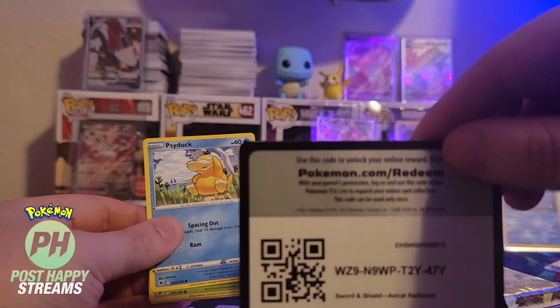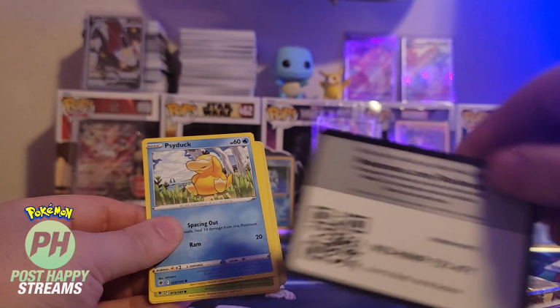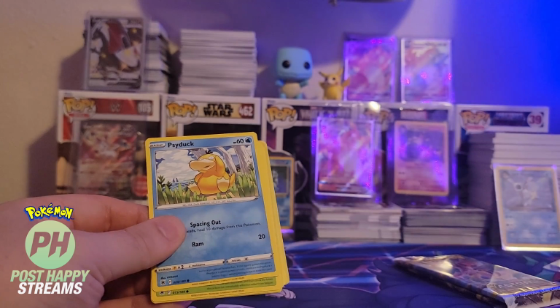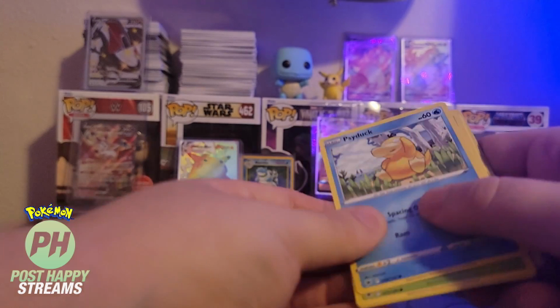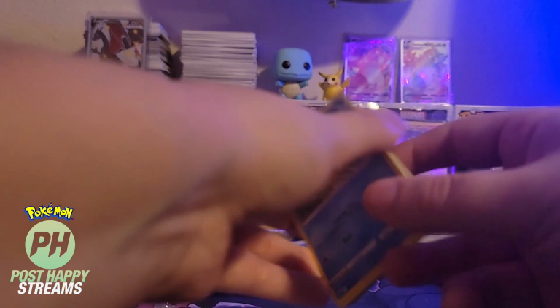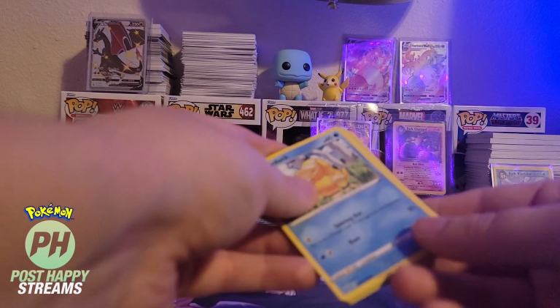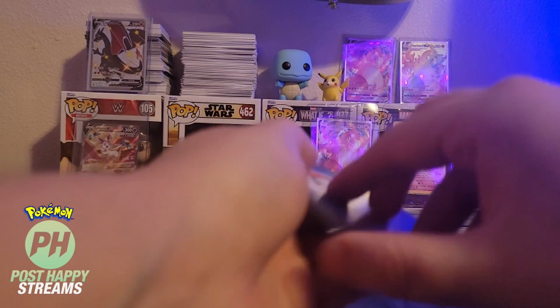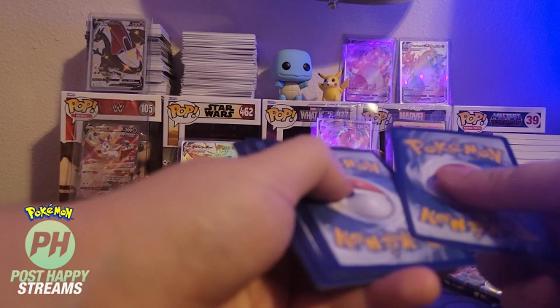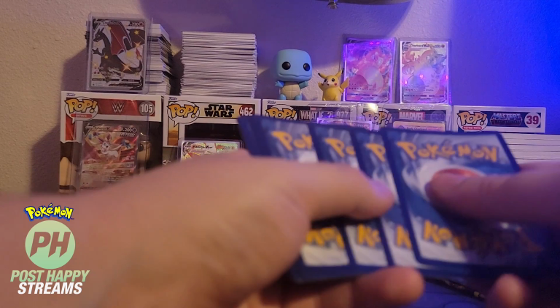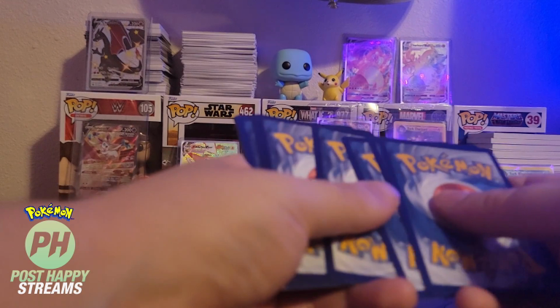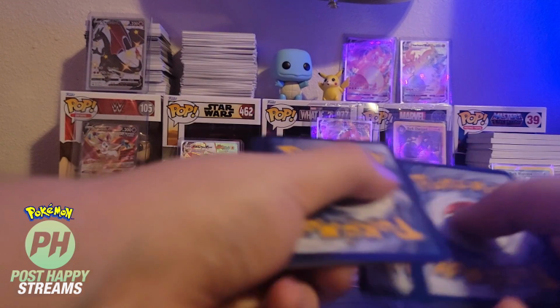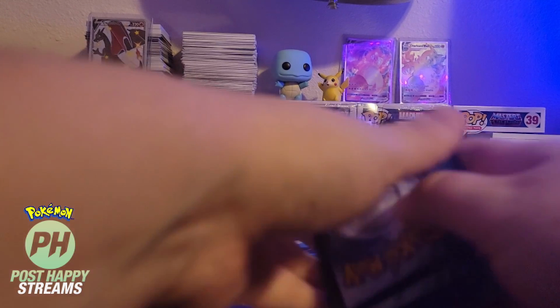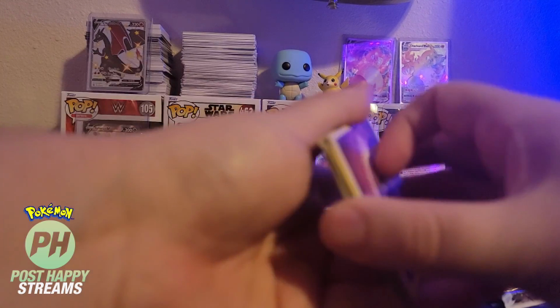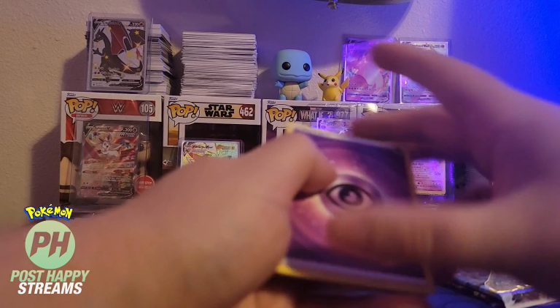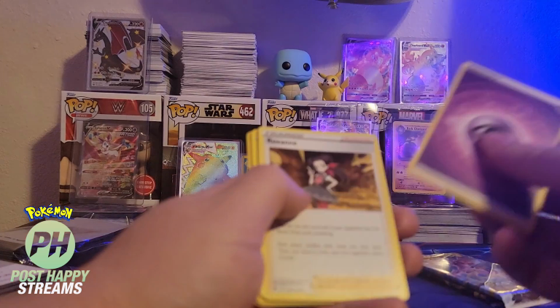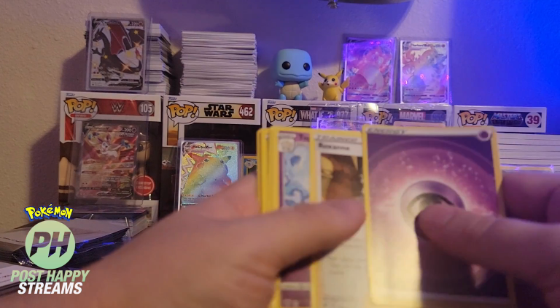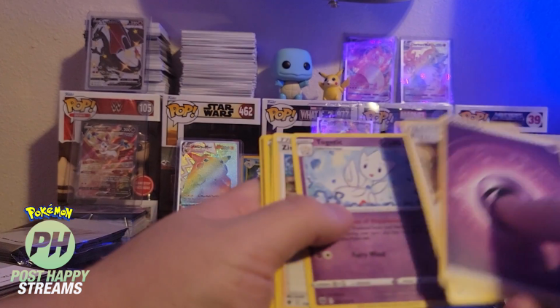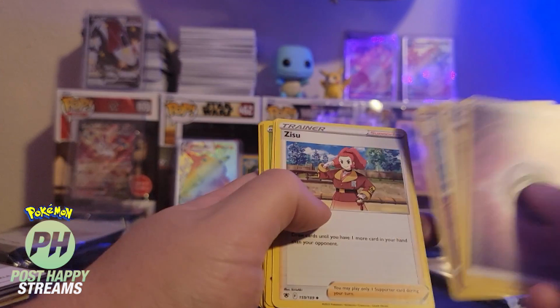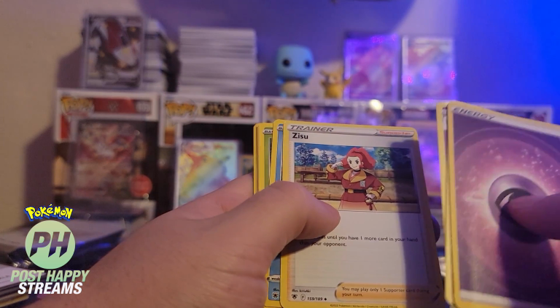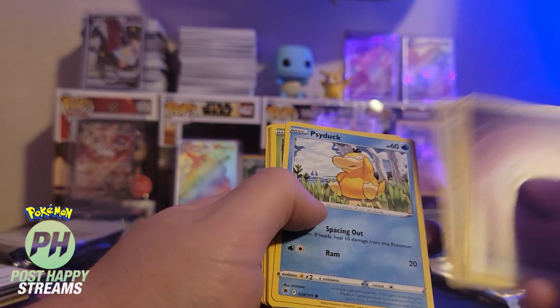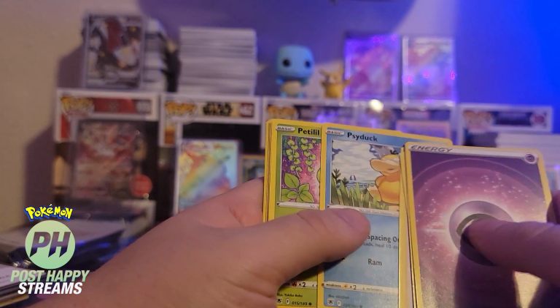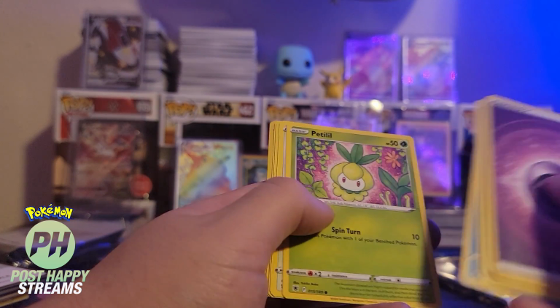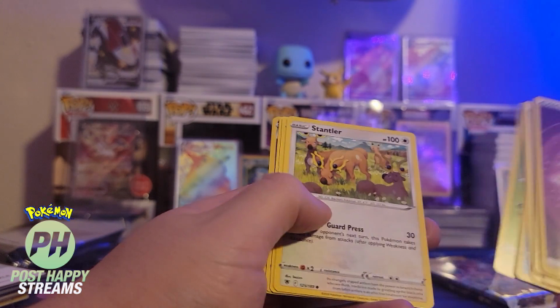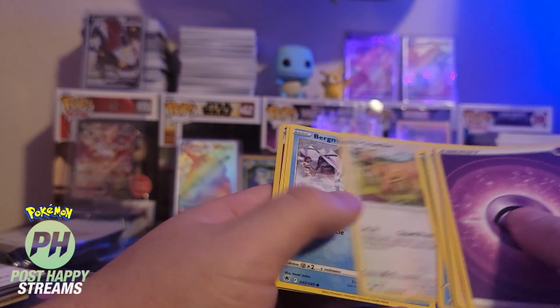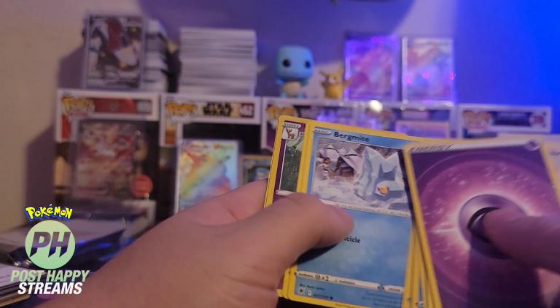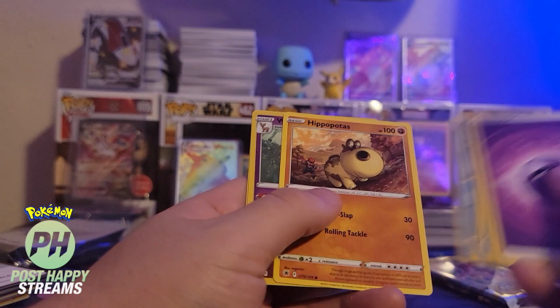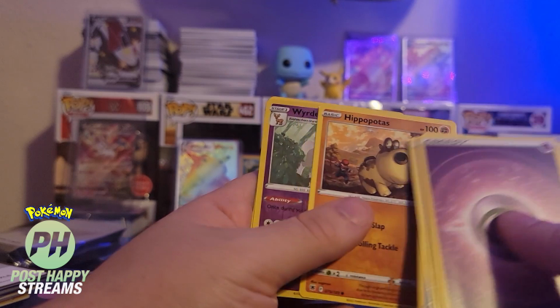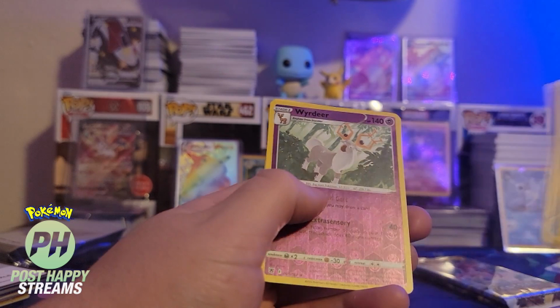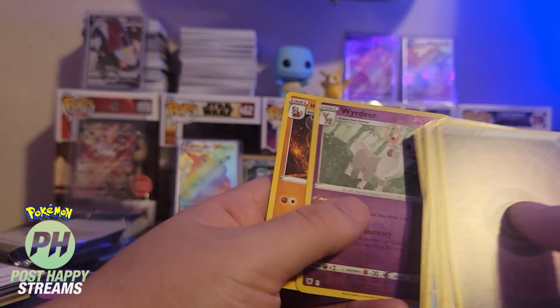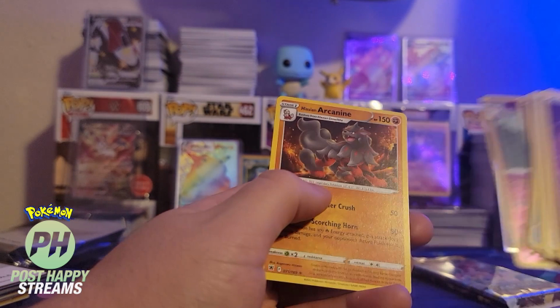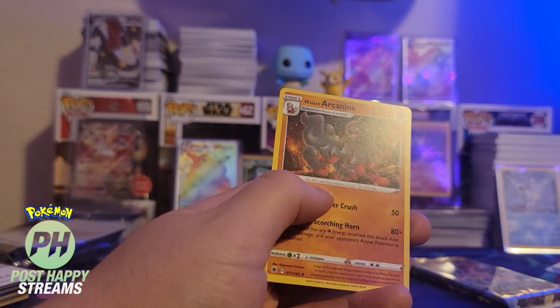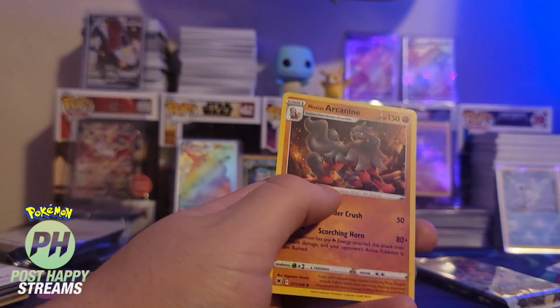Alright, there's that for you — four from the back. Psychic, Roxanne, Togek, Zuzu, Psyduck, Piddle, Stantler, Wired Ear, and an Arcanine. Beautiful card.